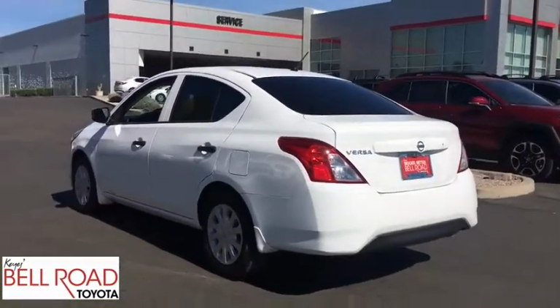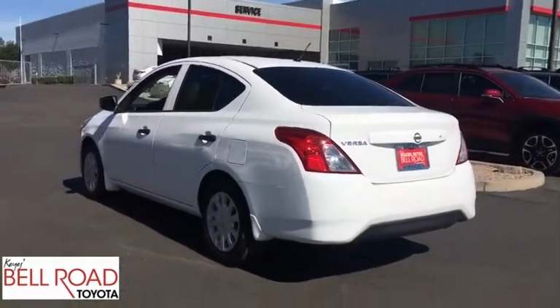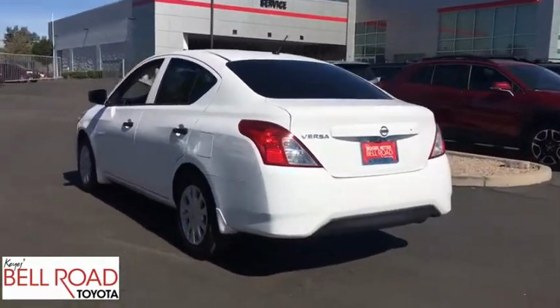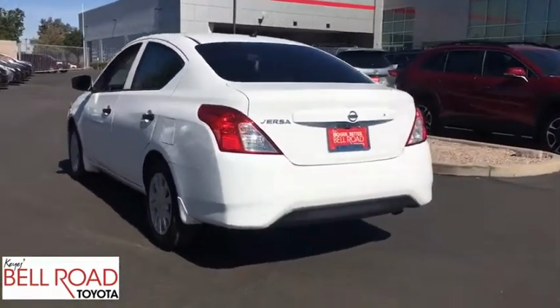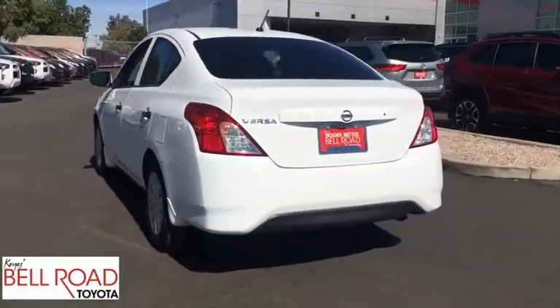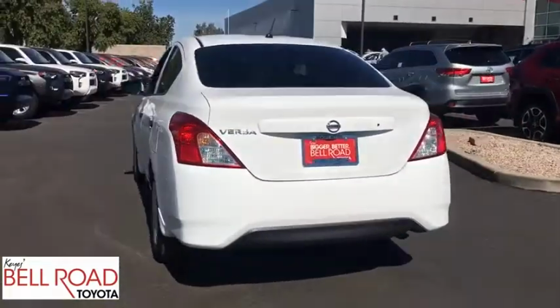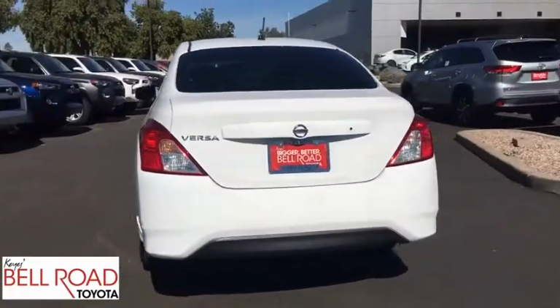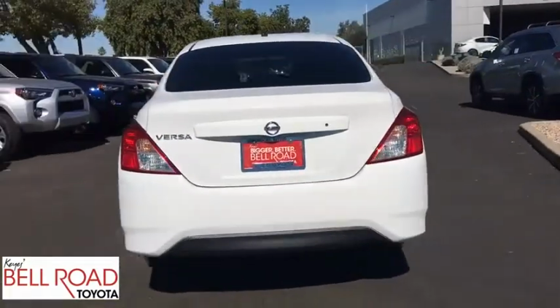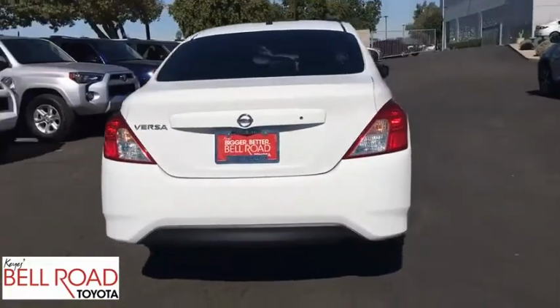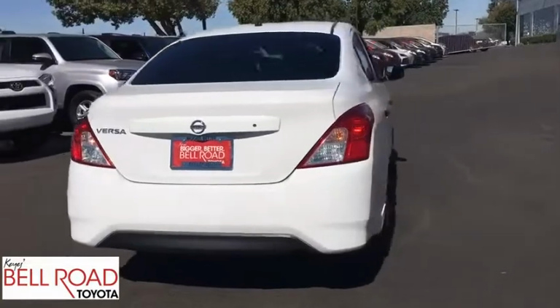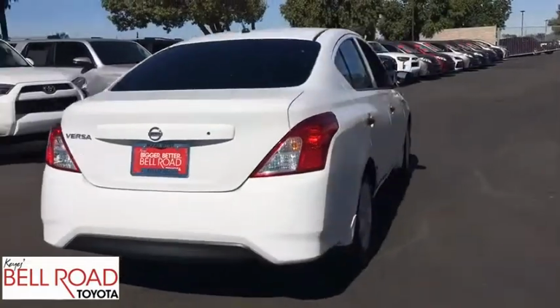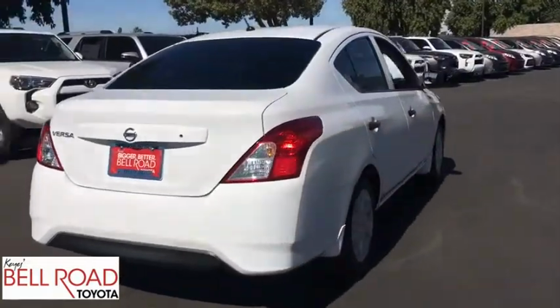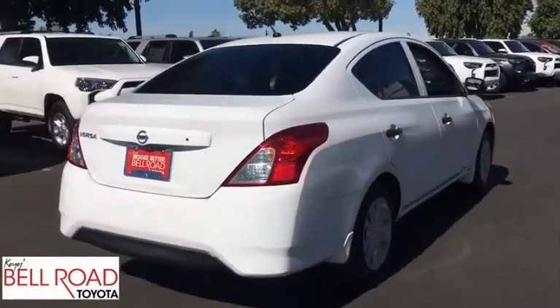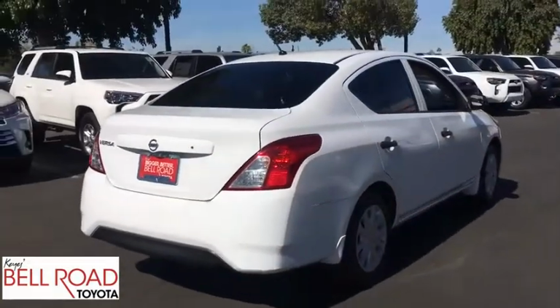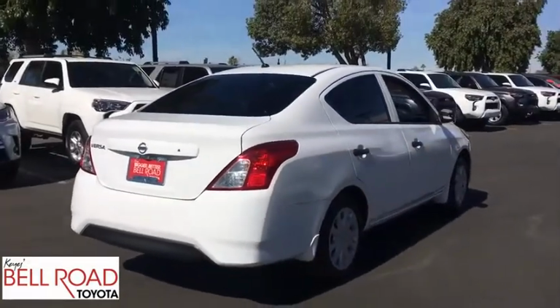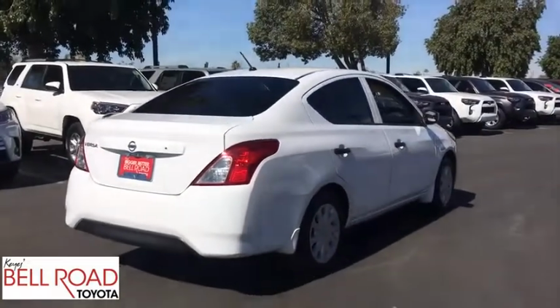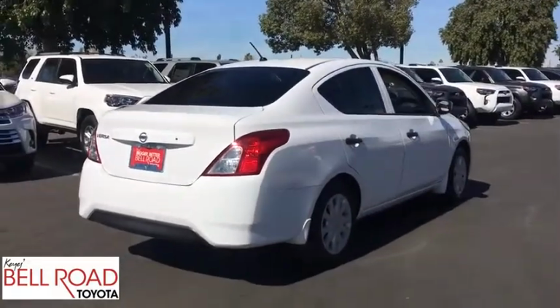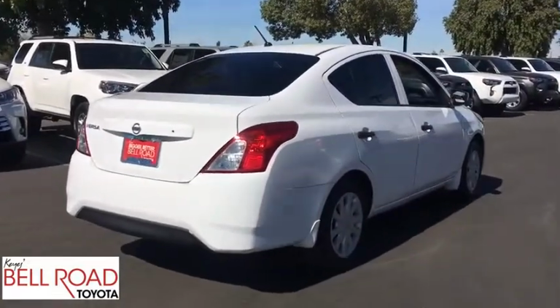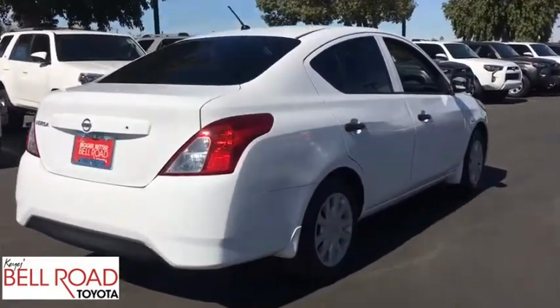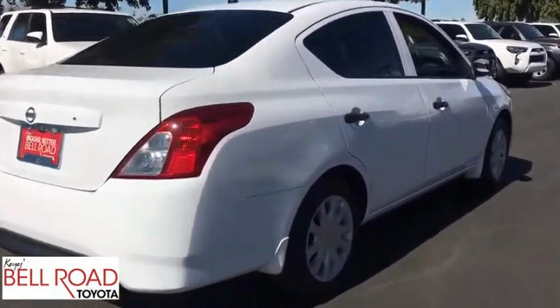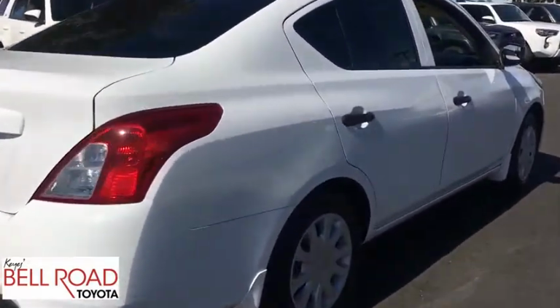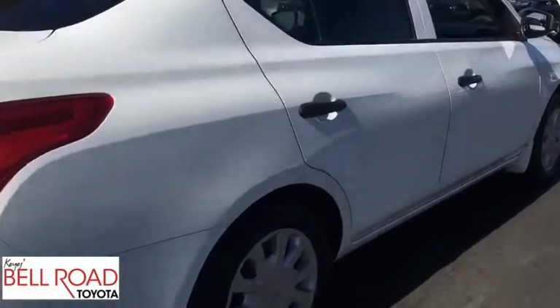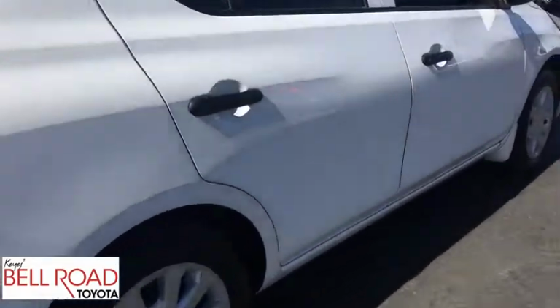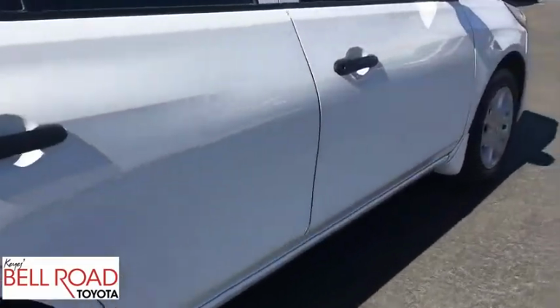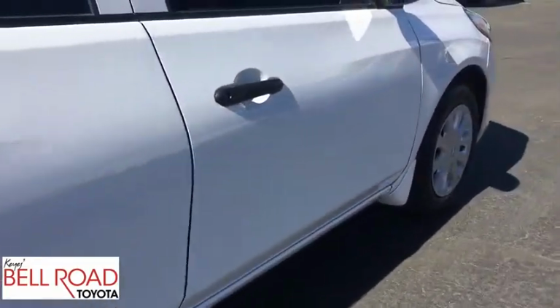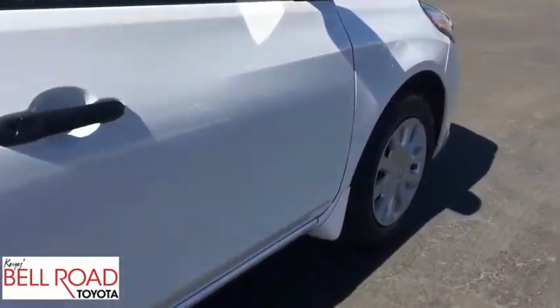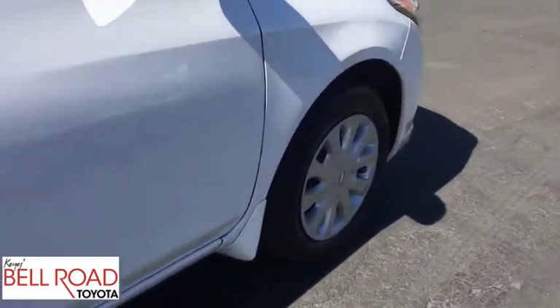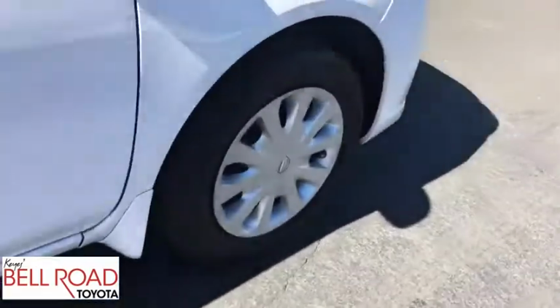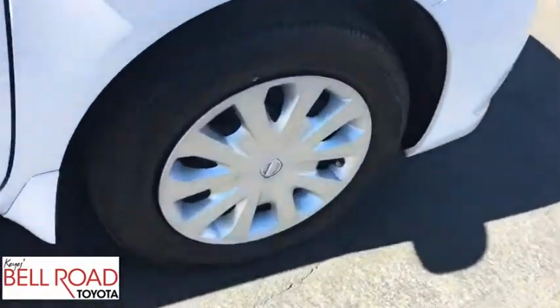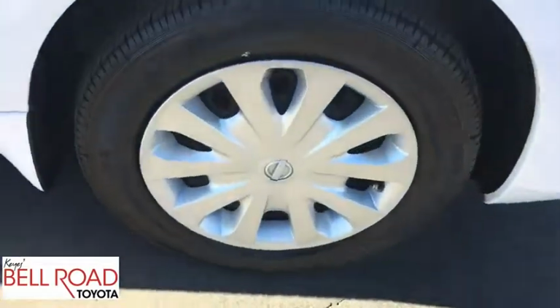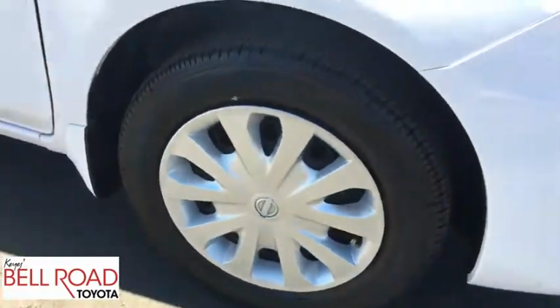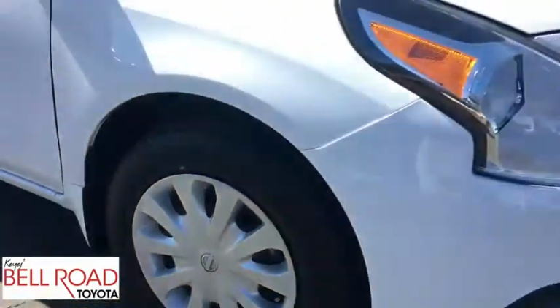This vehicle has less than 30,000 miles. Here are some of this vehicle's great options: stability control, traction control, steering wheel audio controls, anti-lock braking system, Bluetooth, adjustable steering wheel, and power steering.